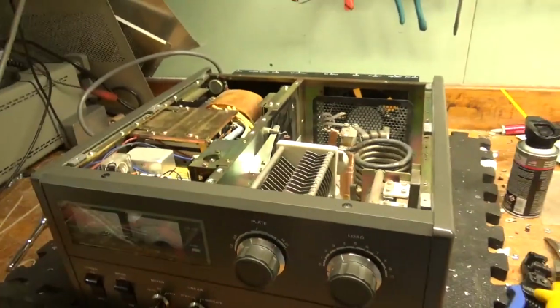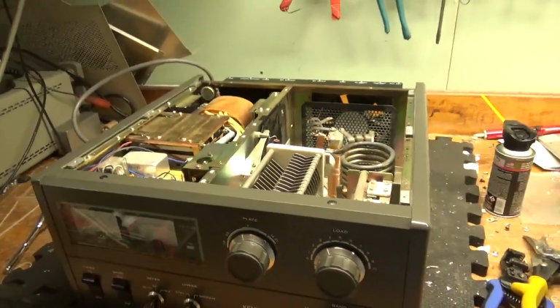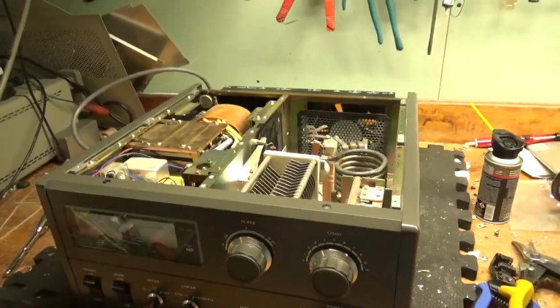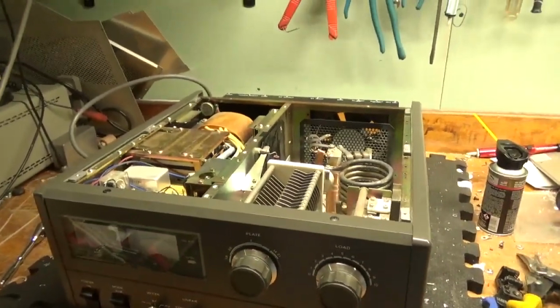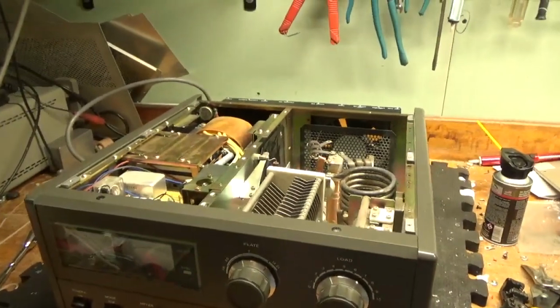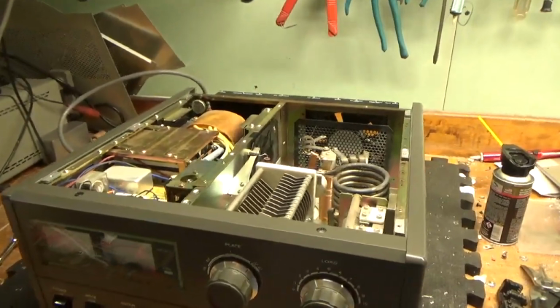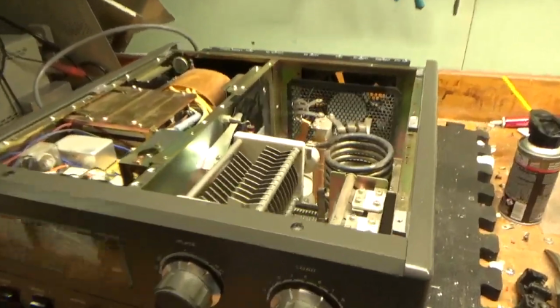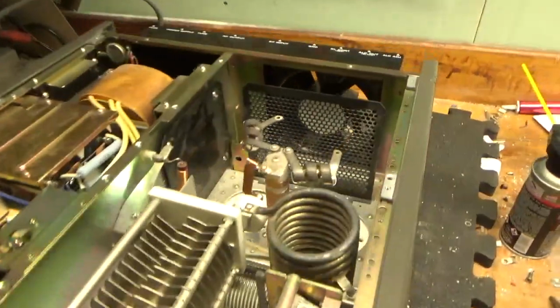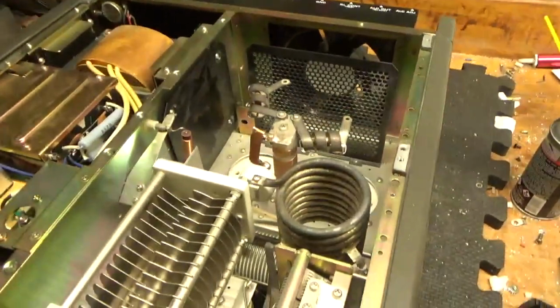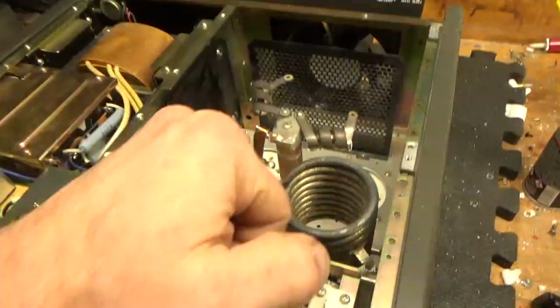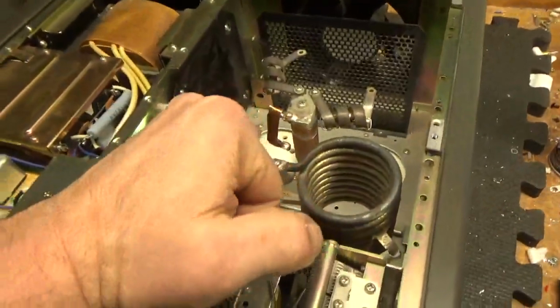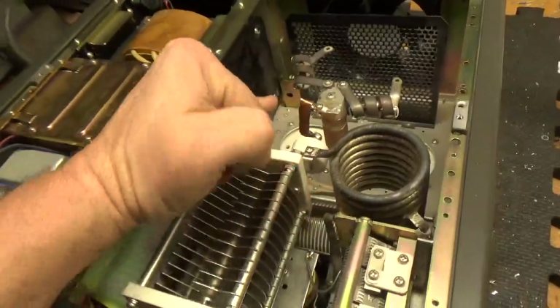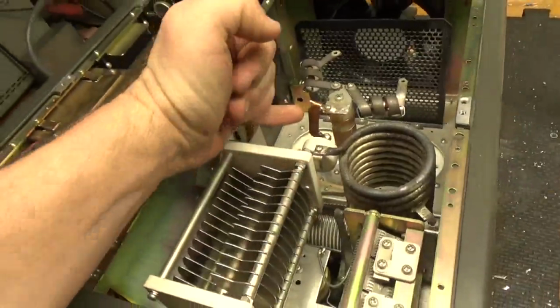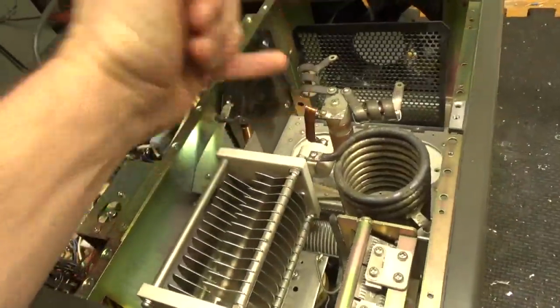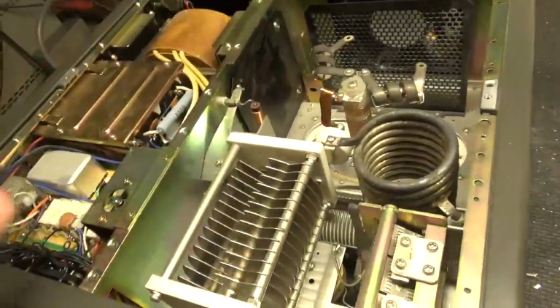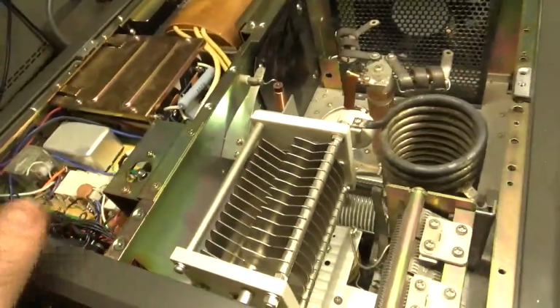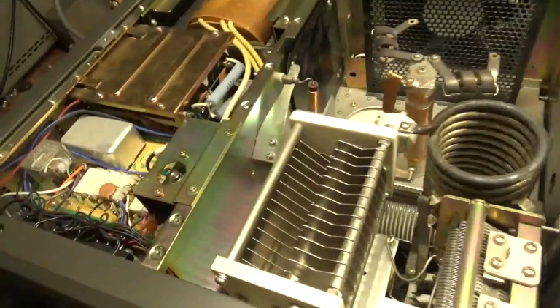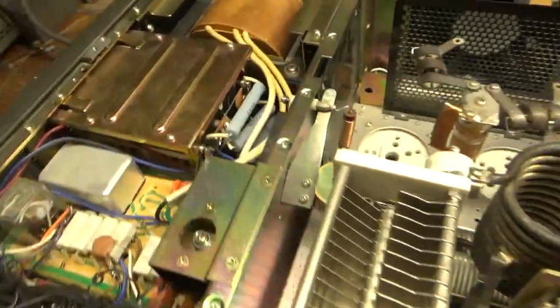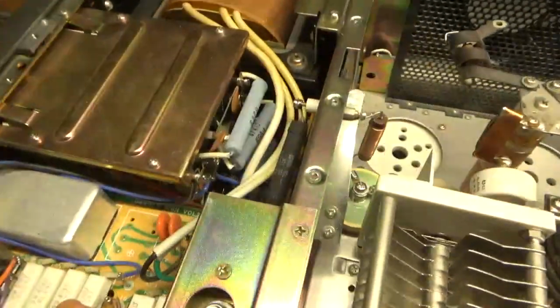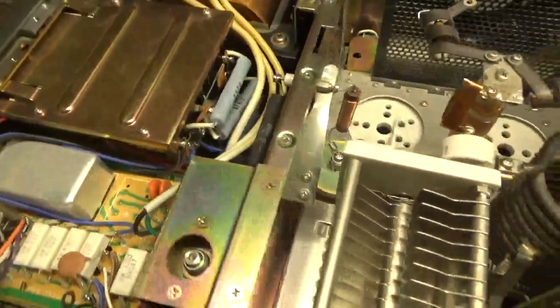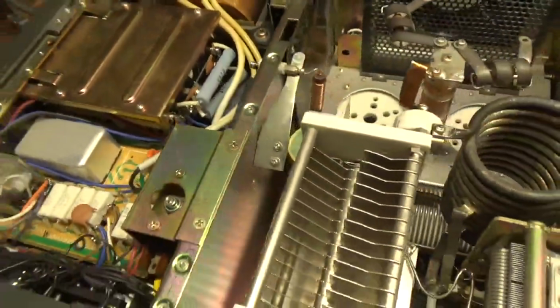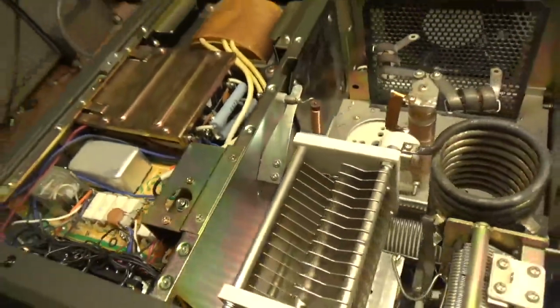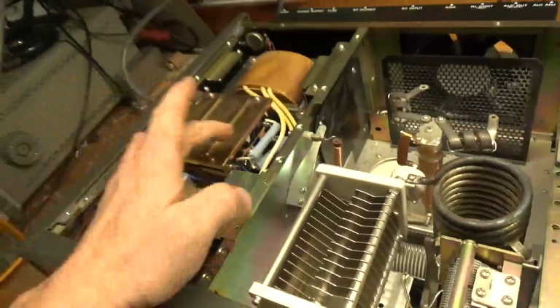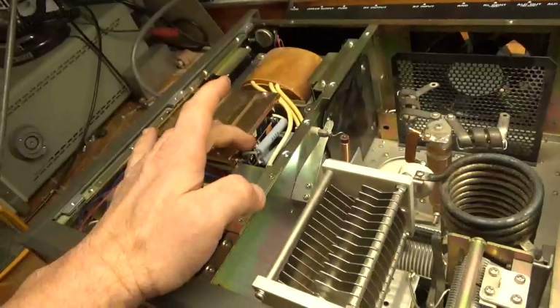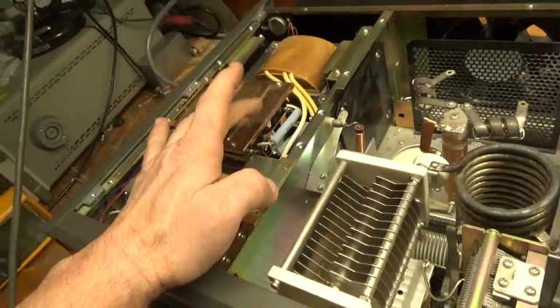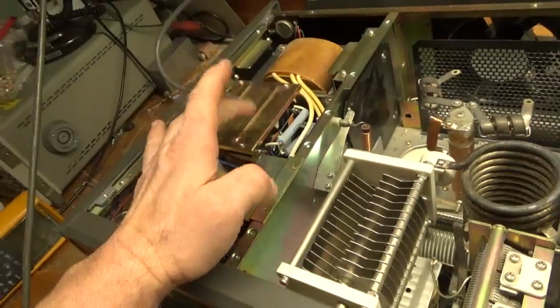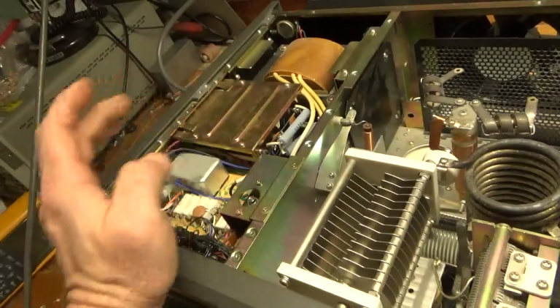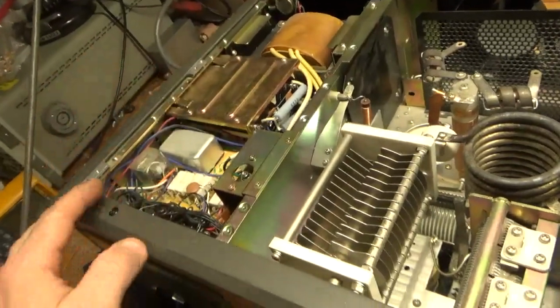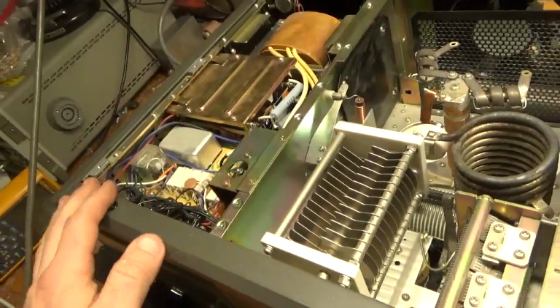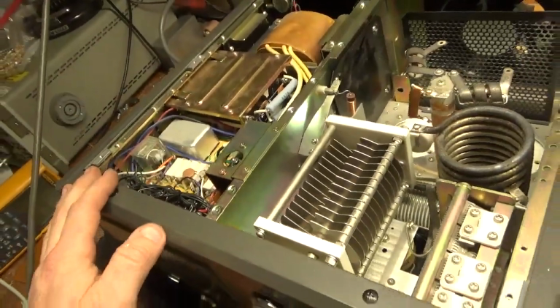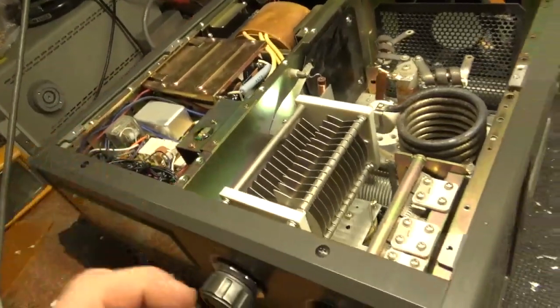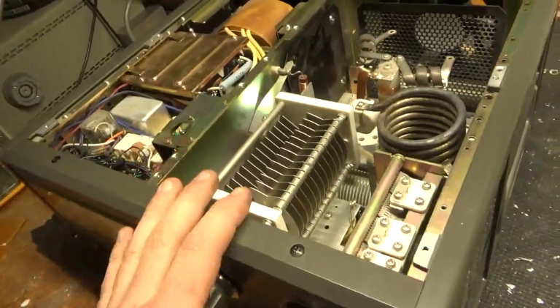I did all the mods I usually do. Put a strap across the wire here, glitch resistor, and a diode to protect the plate current meter between the B-minus and ground.